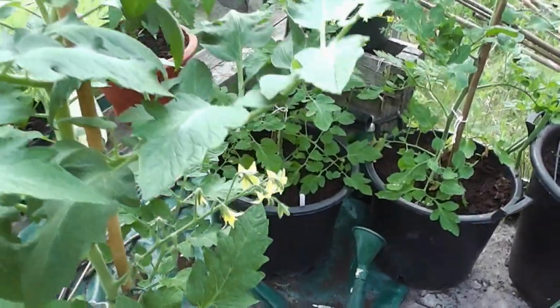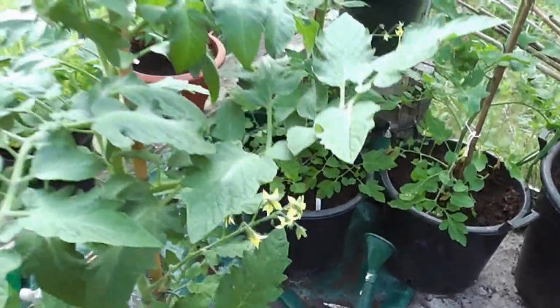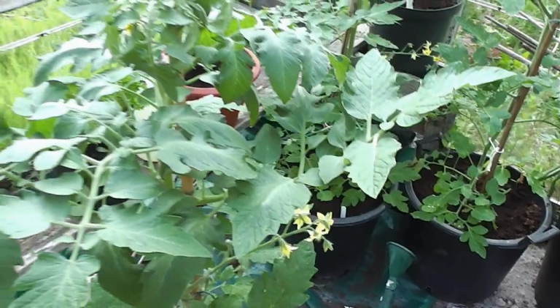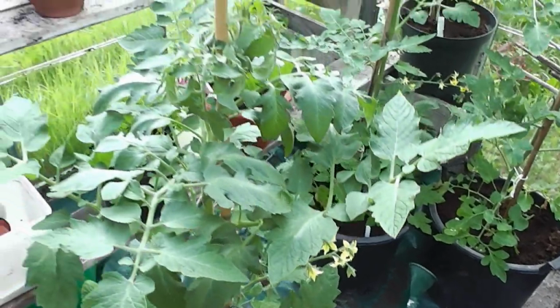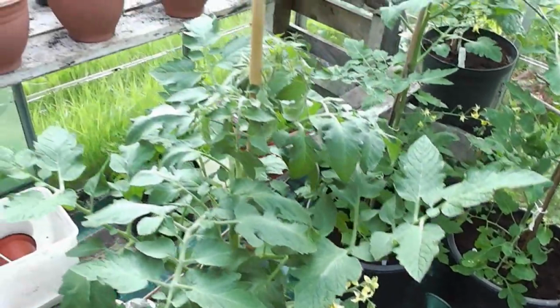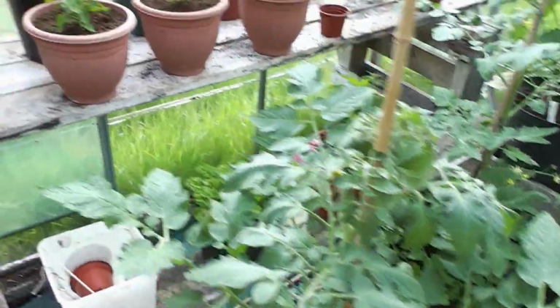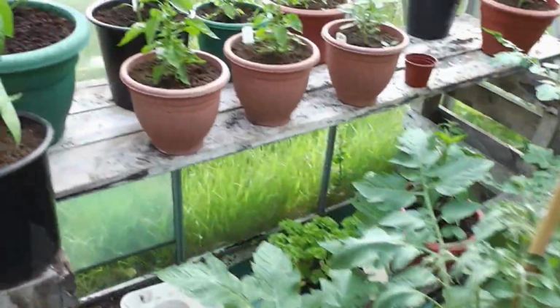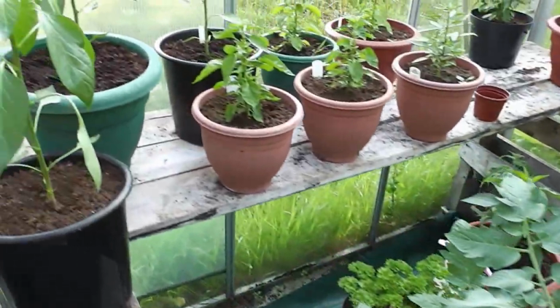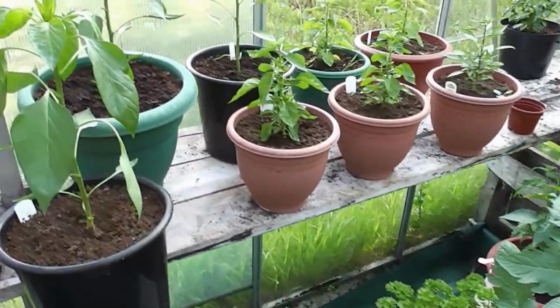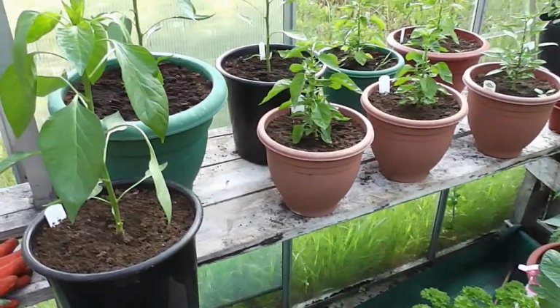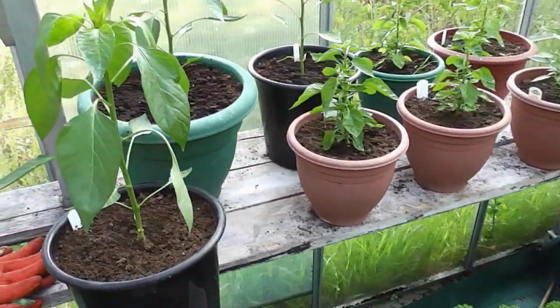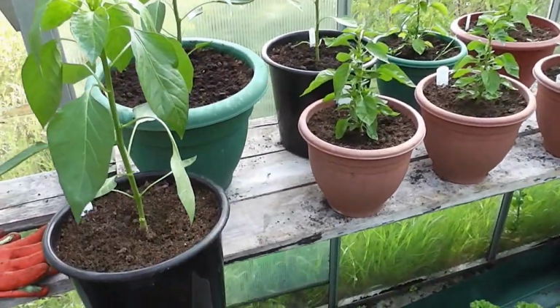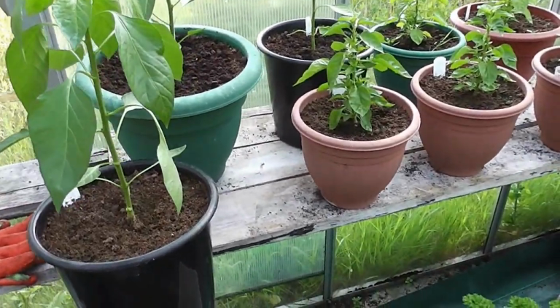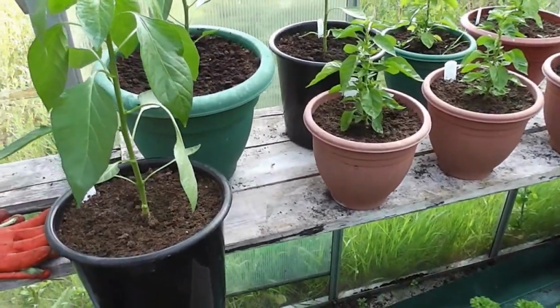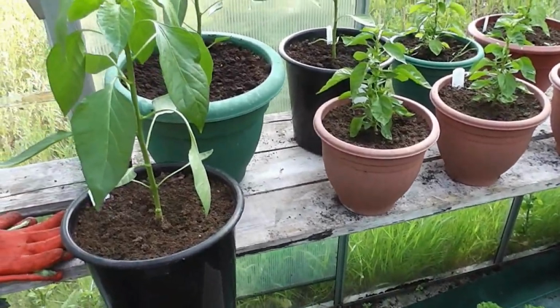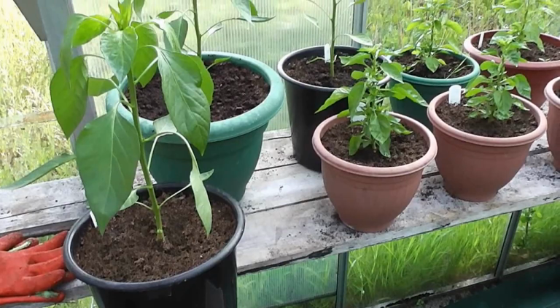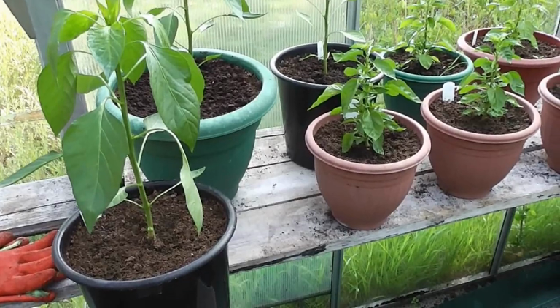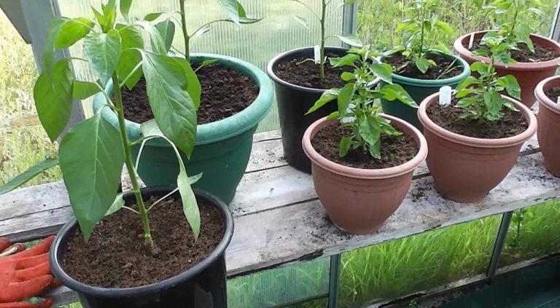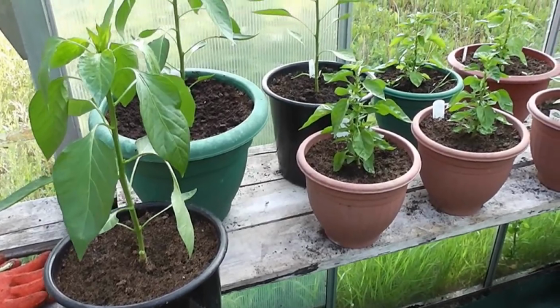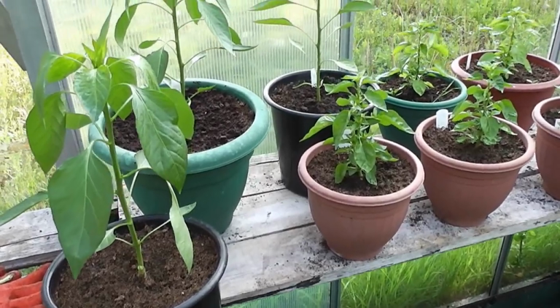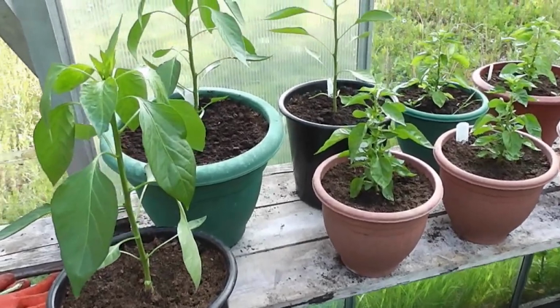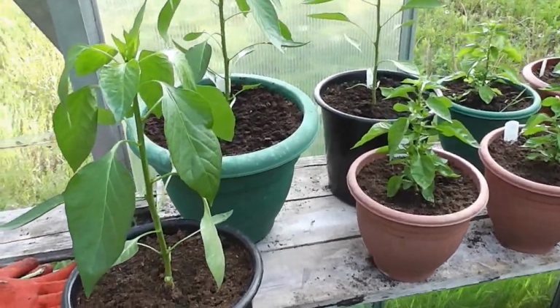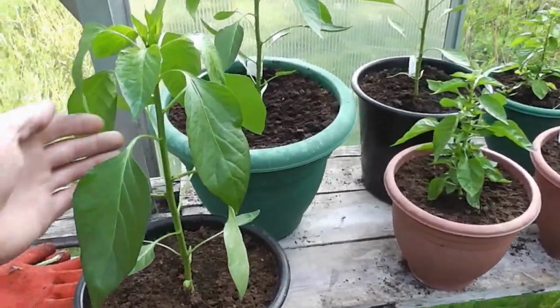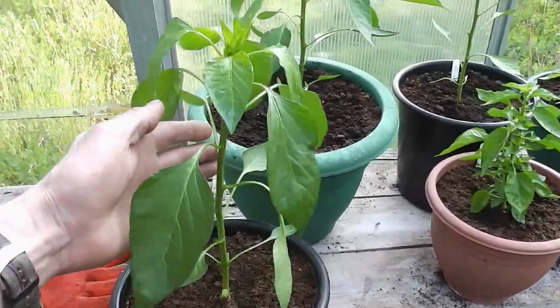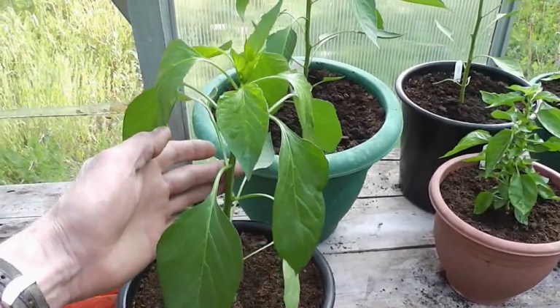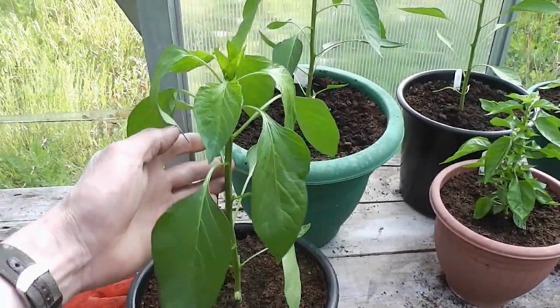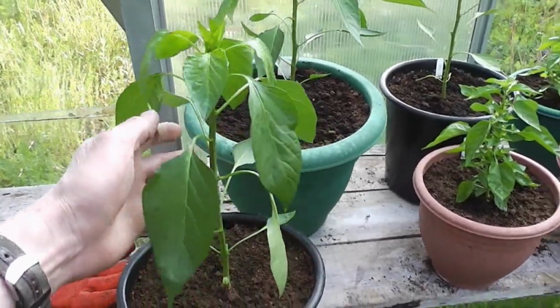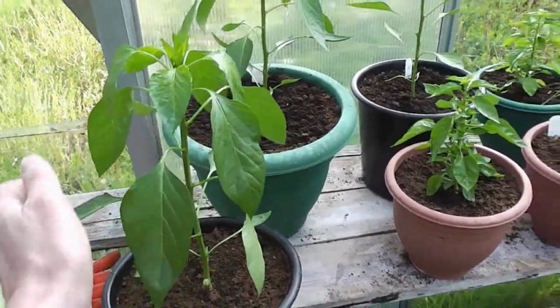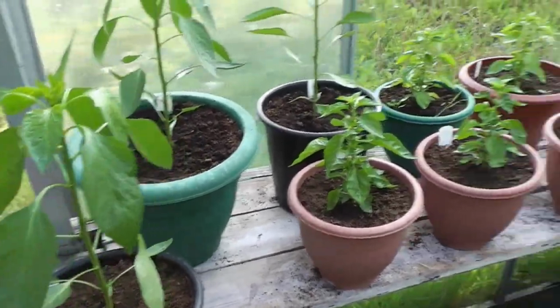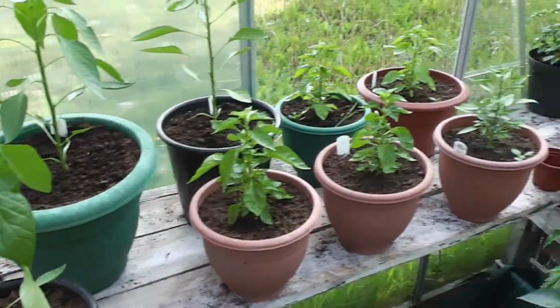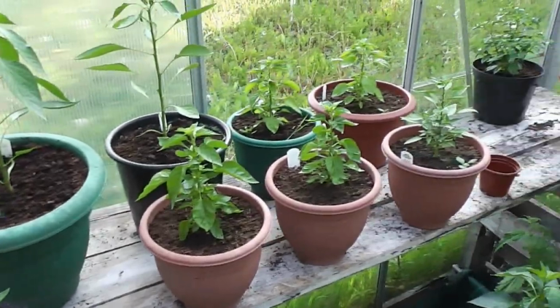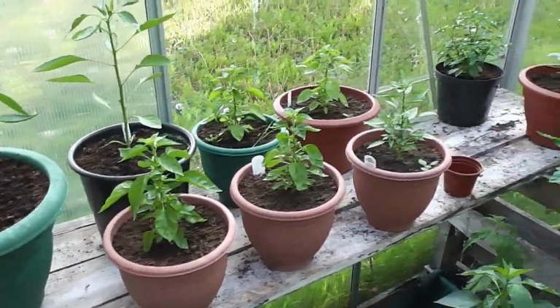I'm speaking quite quietly because a lot of people live around here and they might think I'm a nutter talking to myself in the greenhouse. Chilis that I planted are doing really well now. These are the Jewels Long, they're the Prairie Fire.